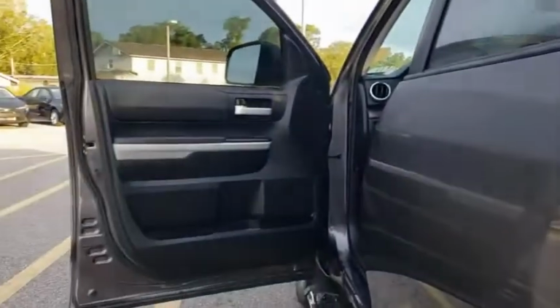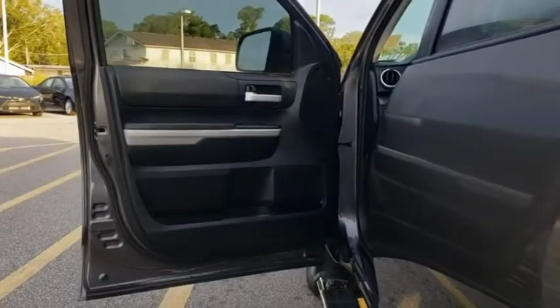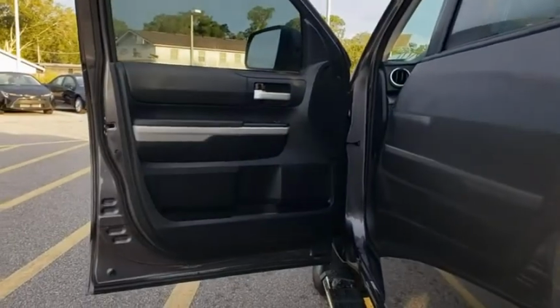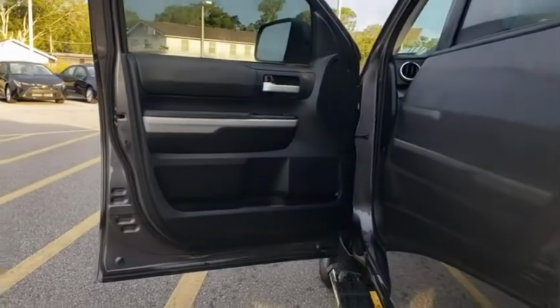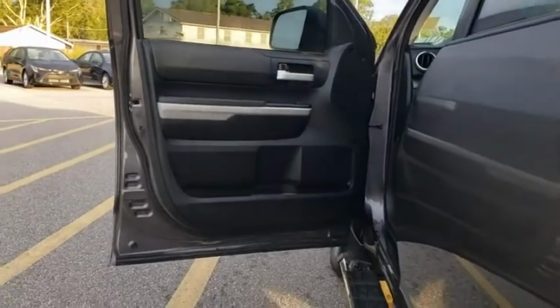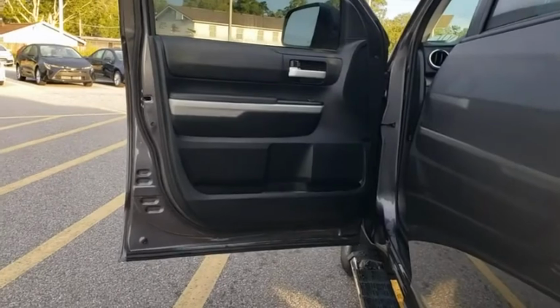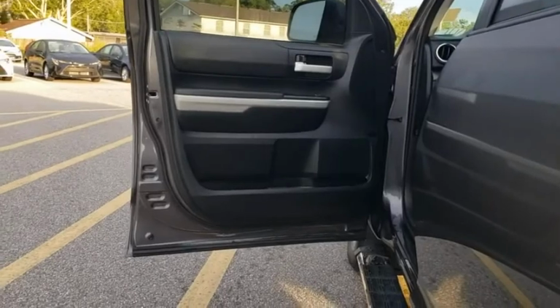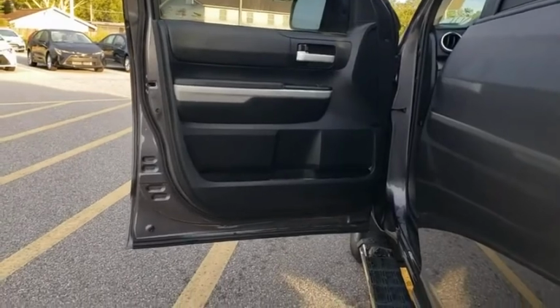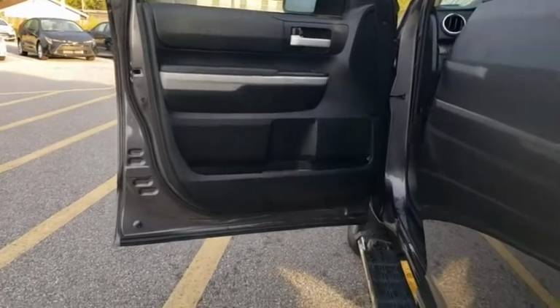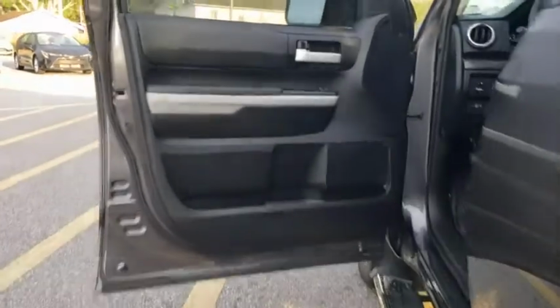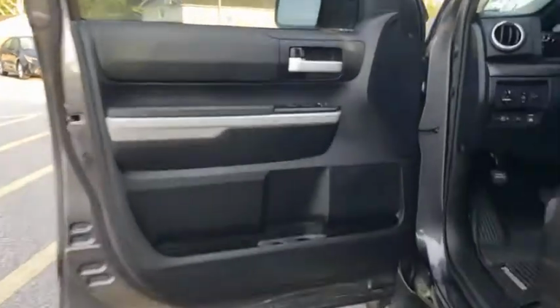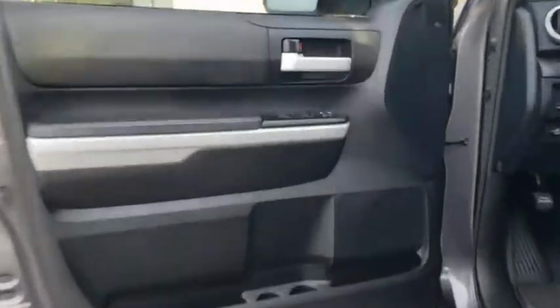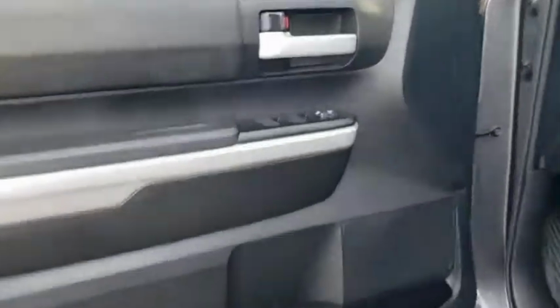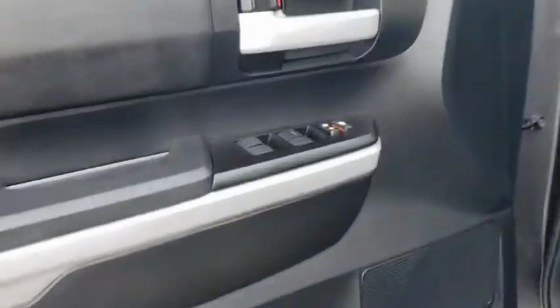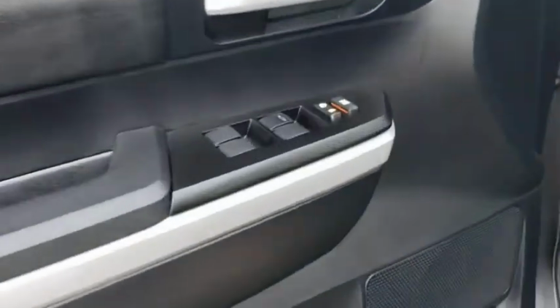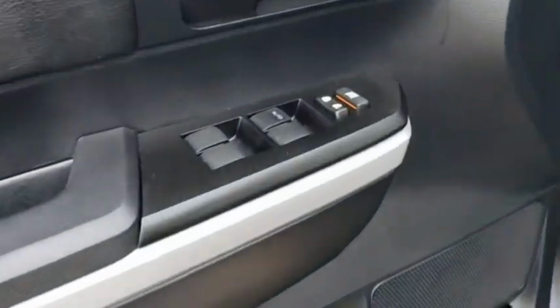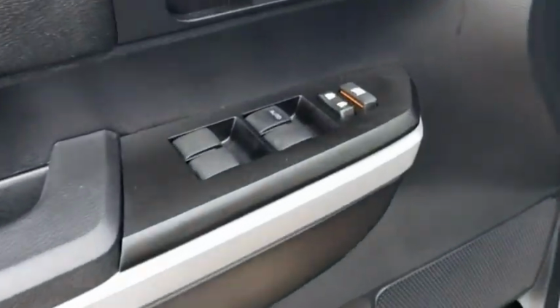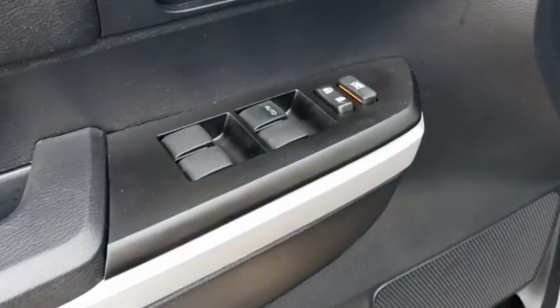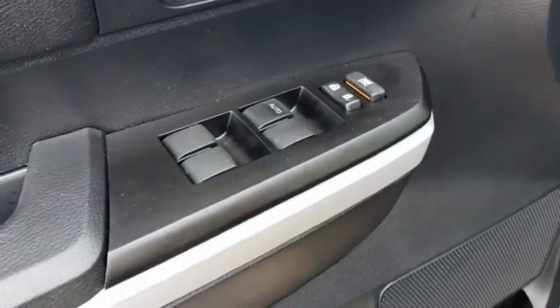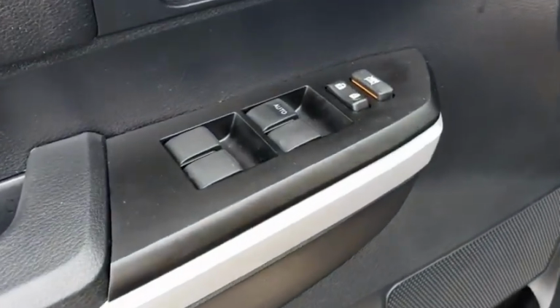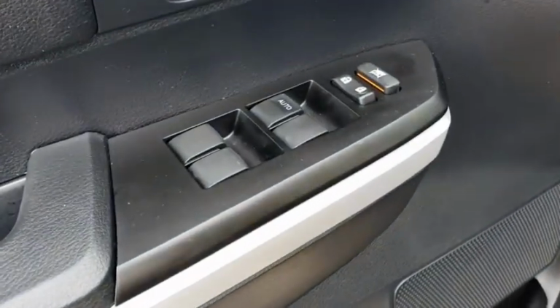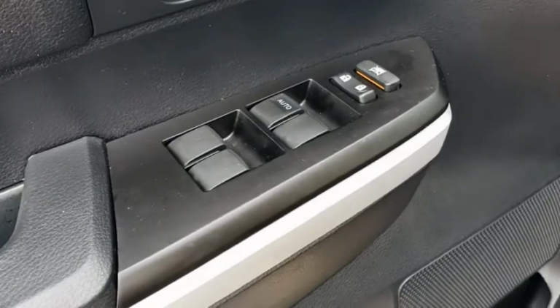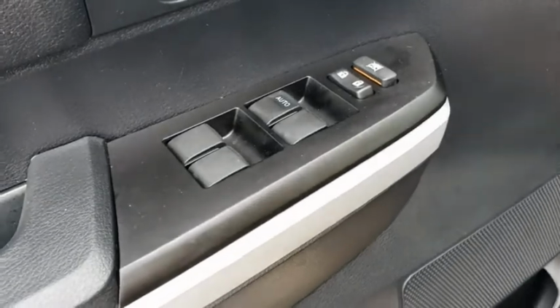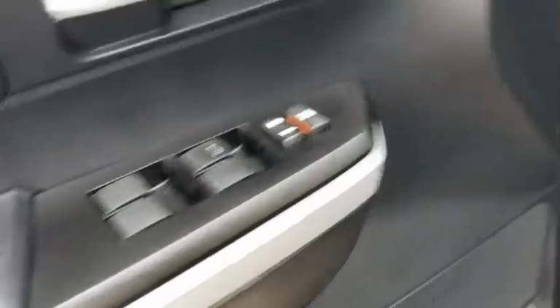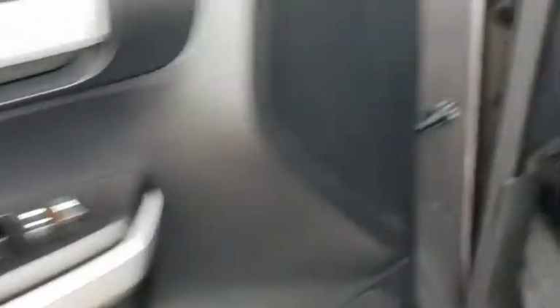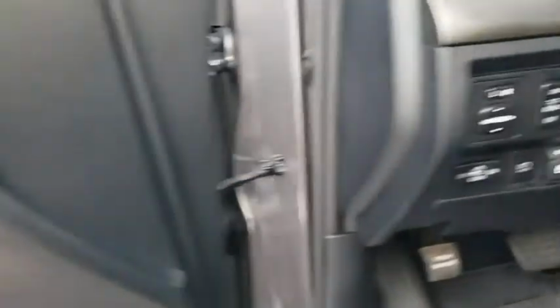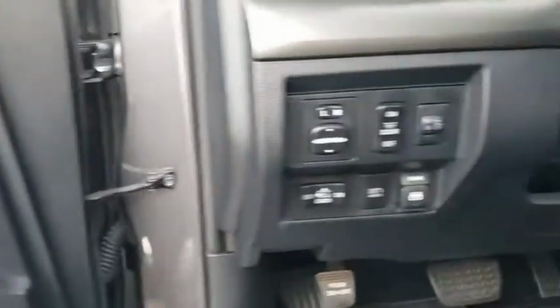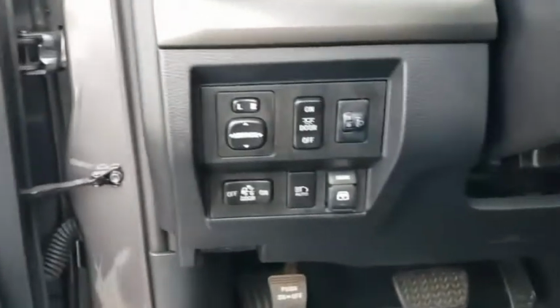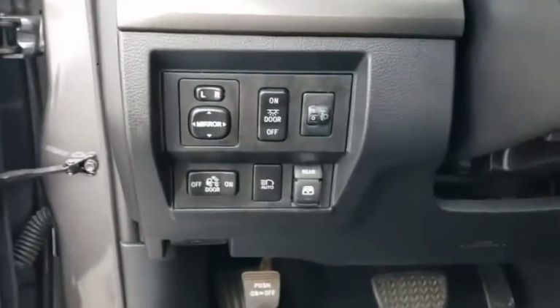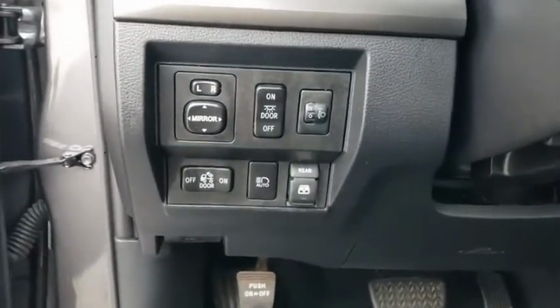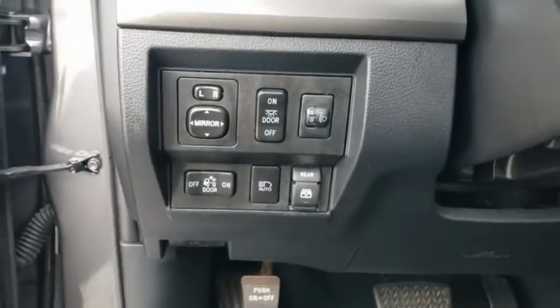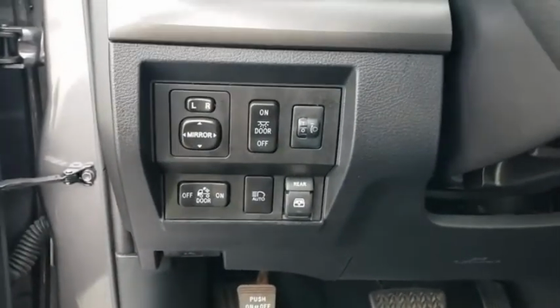Electronic stability control, power windows, fog light, CD player, trip computer, rear window defroster, brake assist, remote keyless entry, panic alarm.